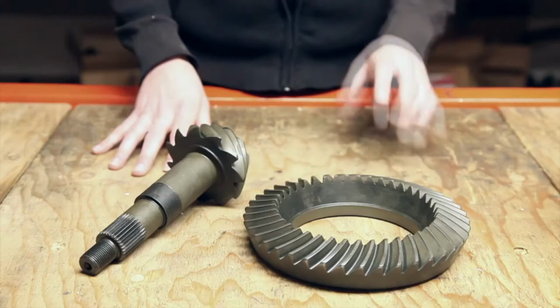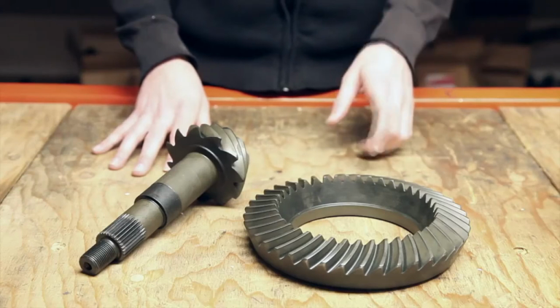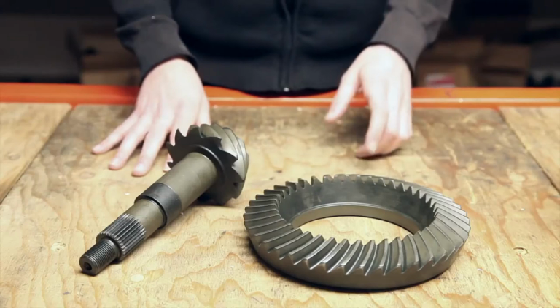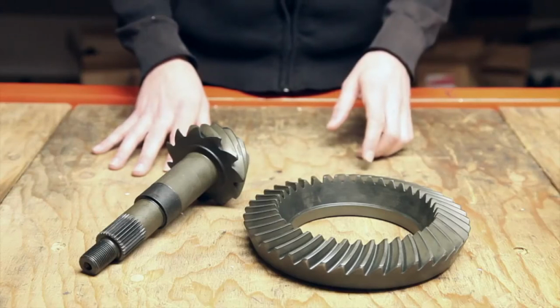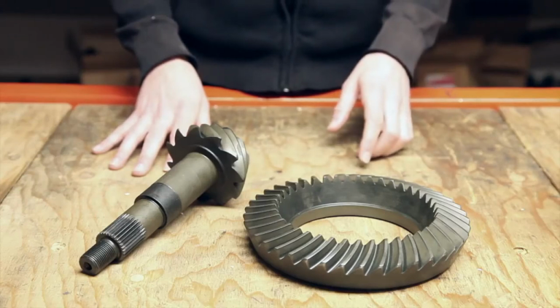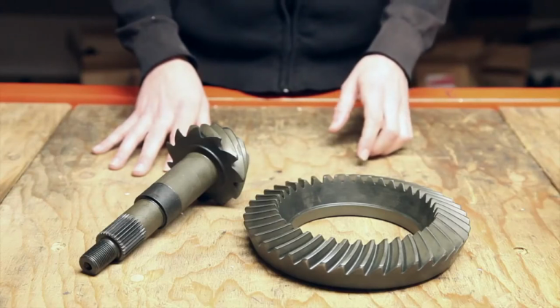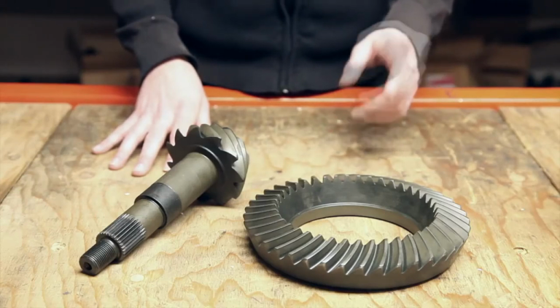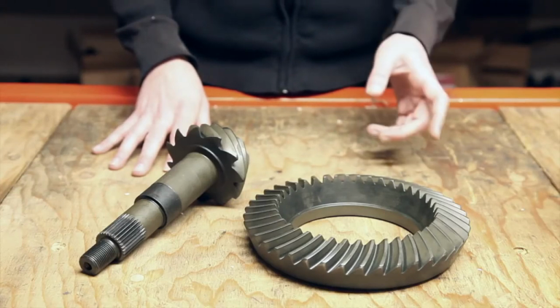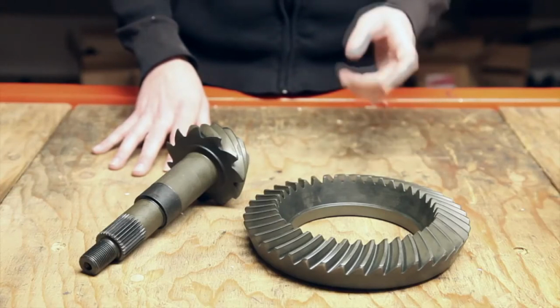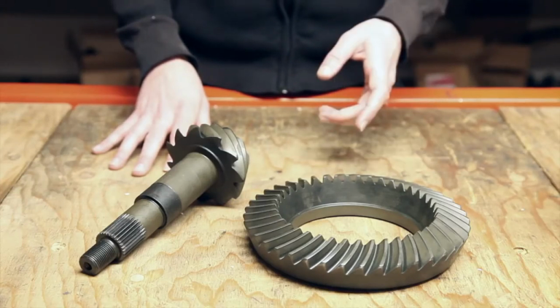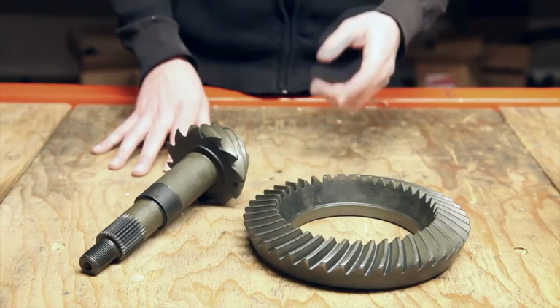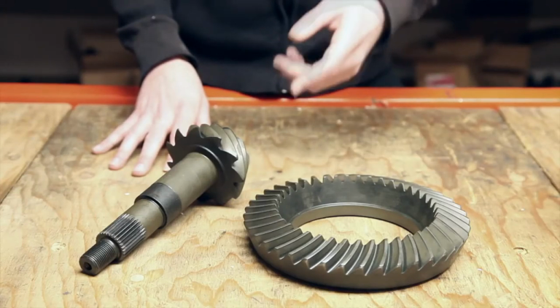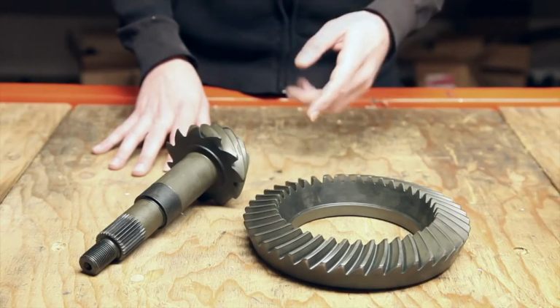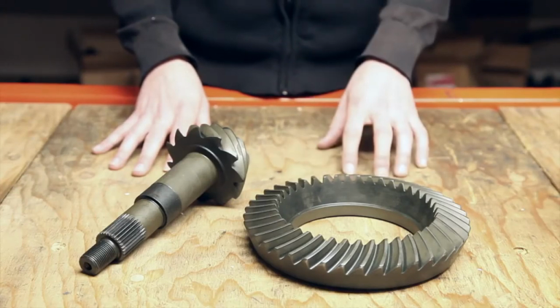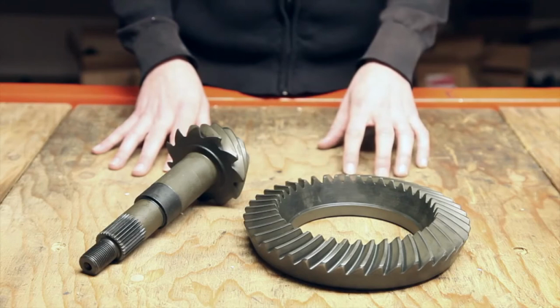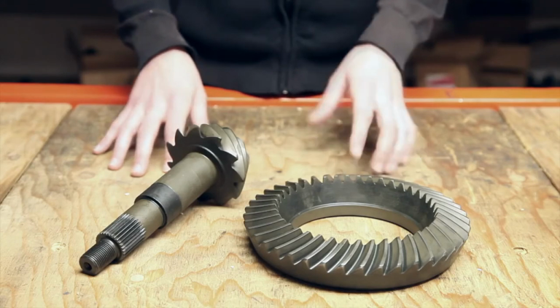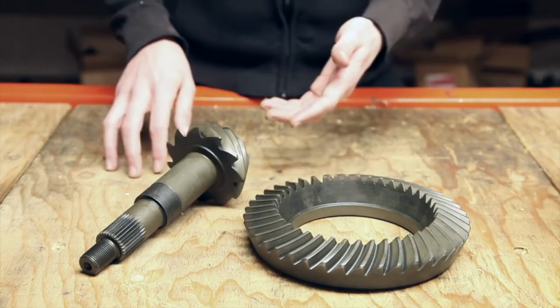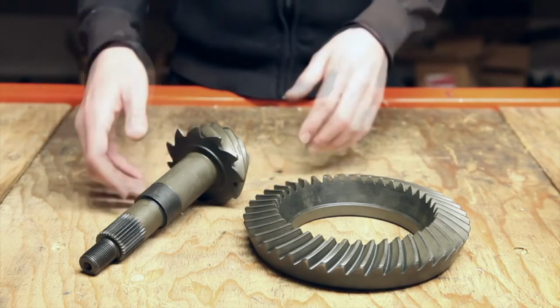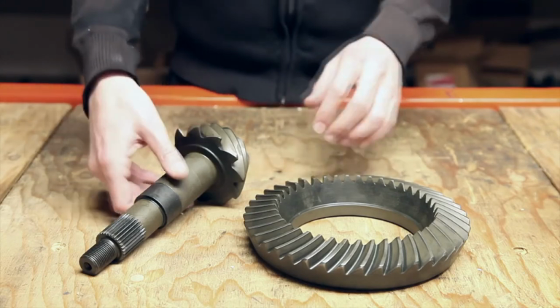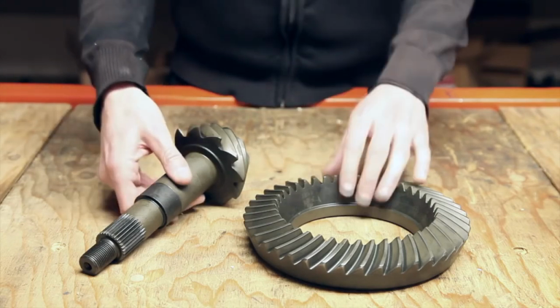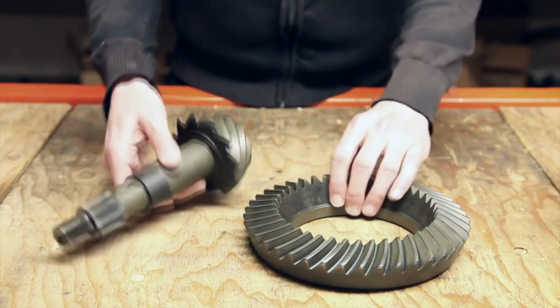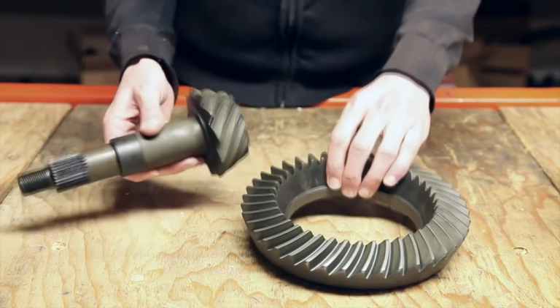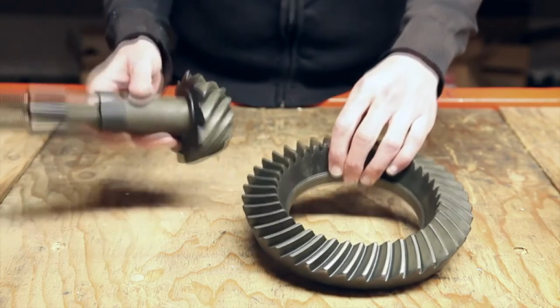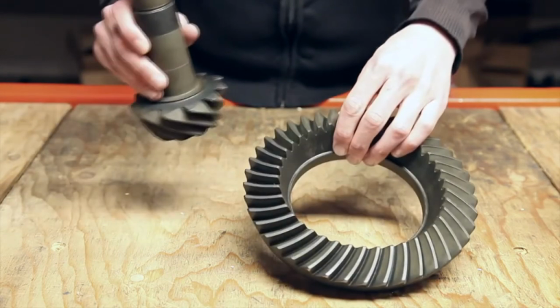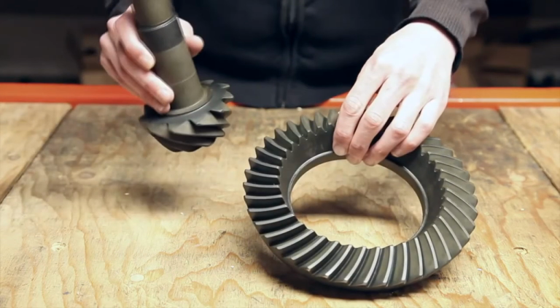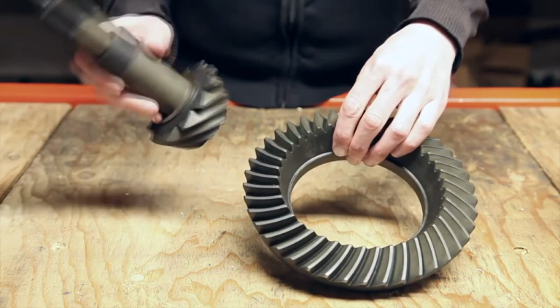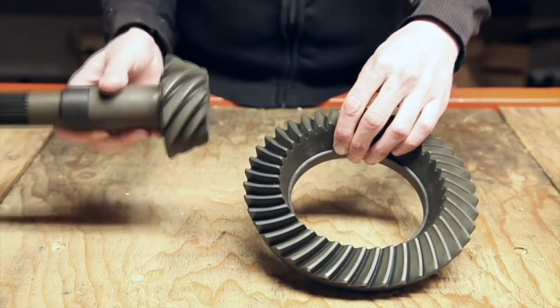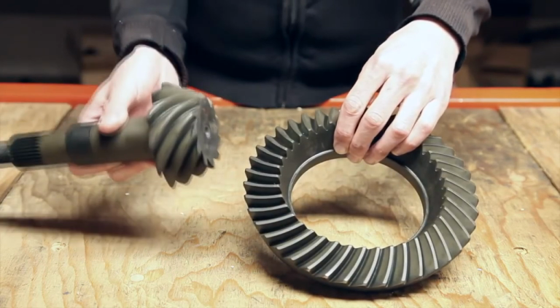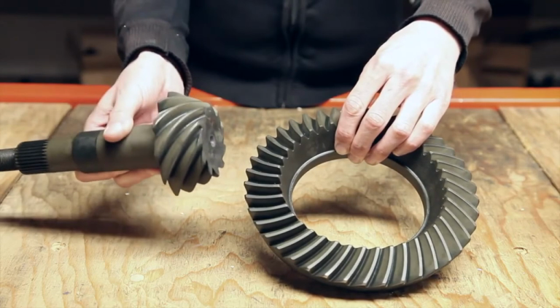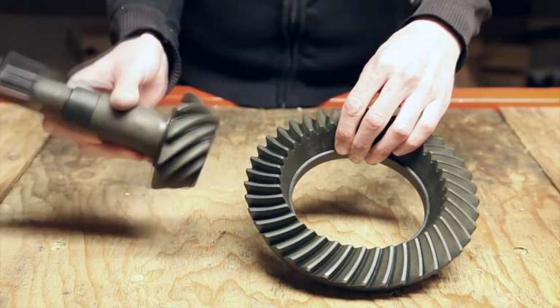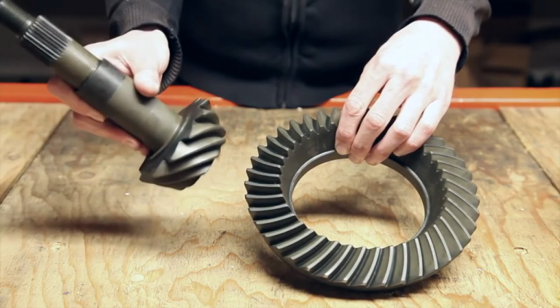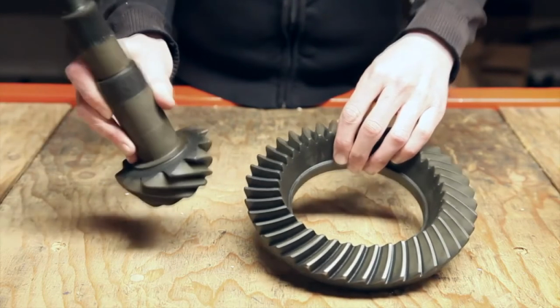USA Standard Ring and Pinion Sets are available for light truck, SUV, and passenger car applications. What we have here is the most common part number that you're going to see out in the field, which is a 3.73 ratio for a GM 10-bolt.